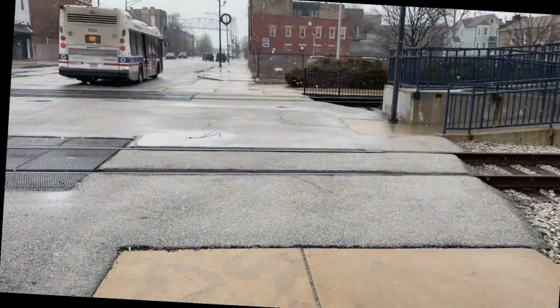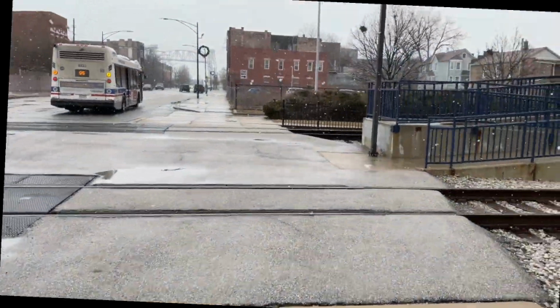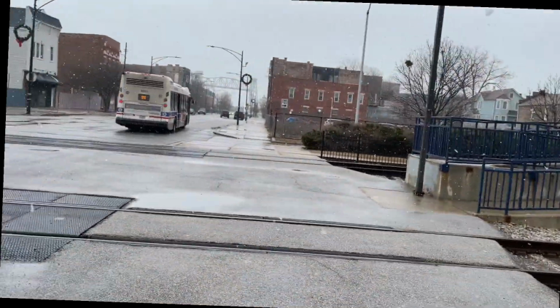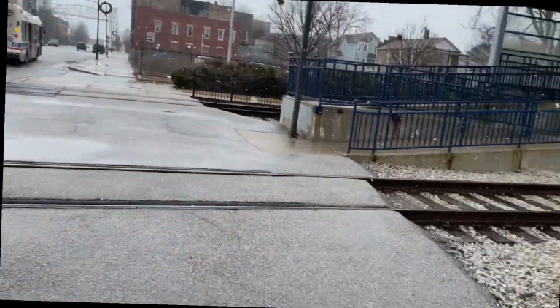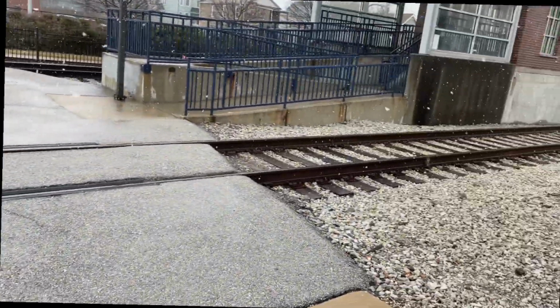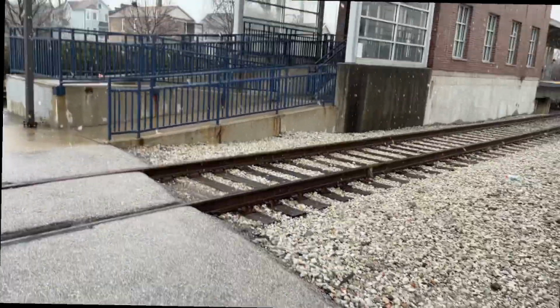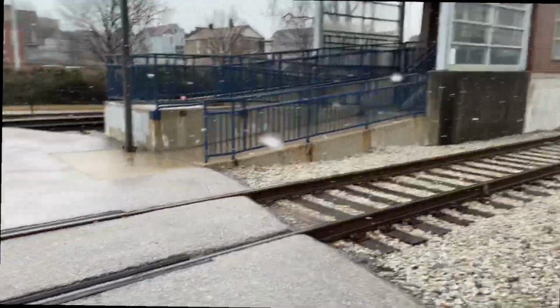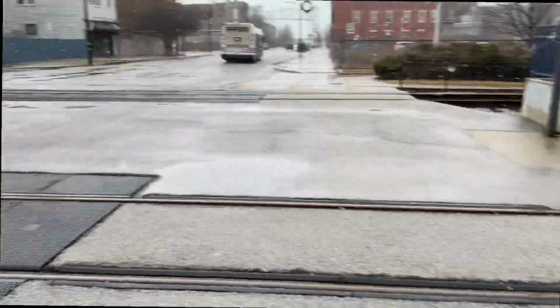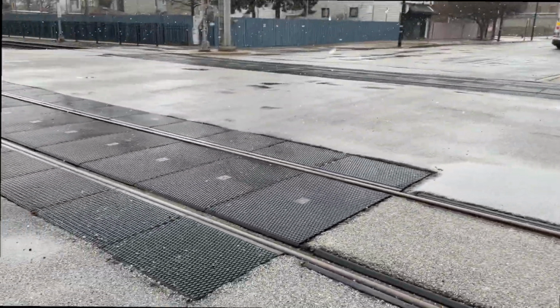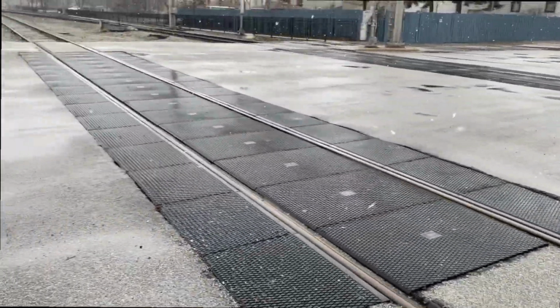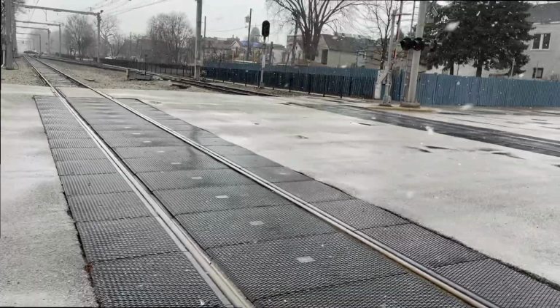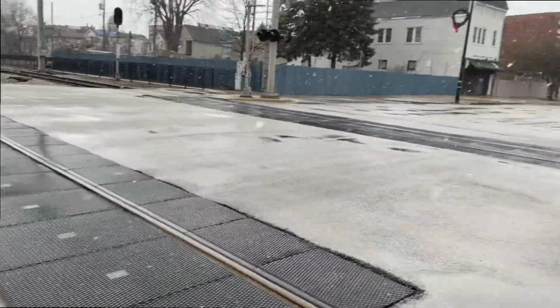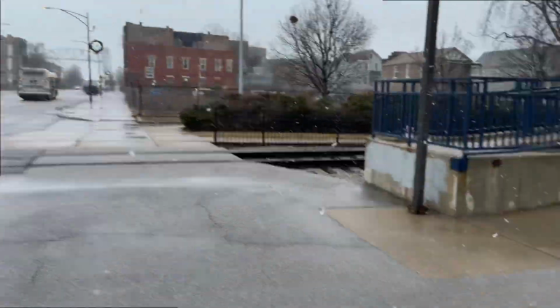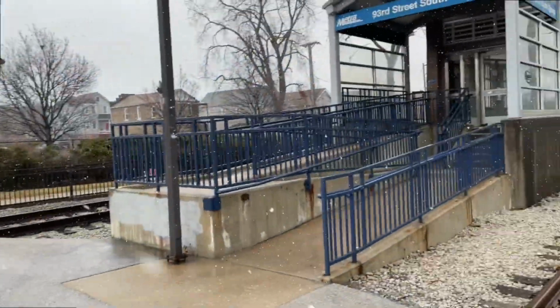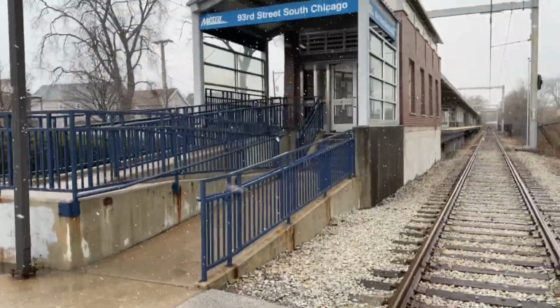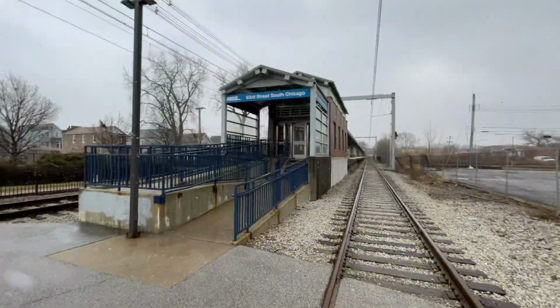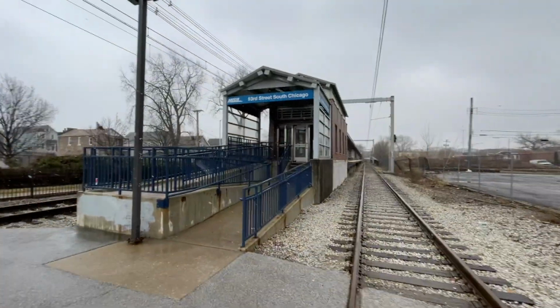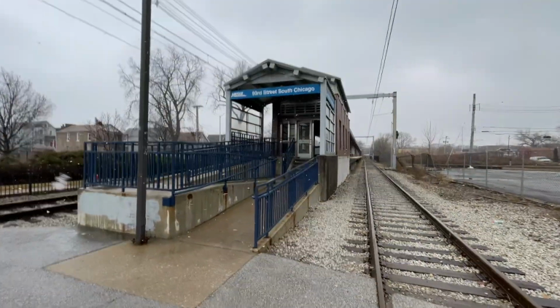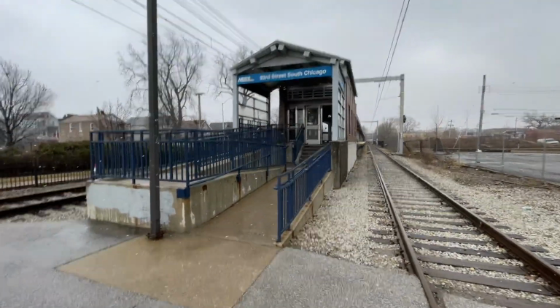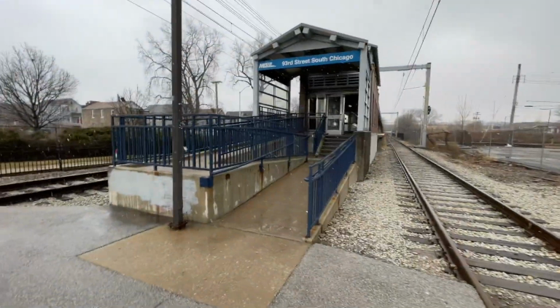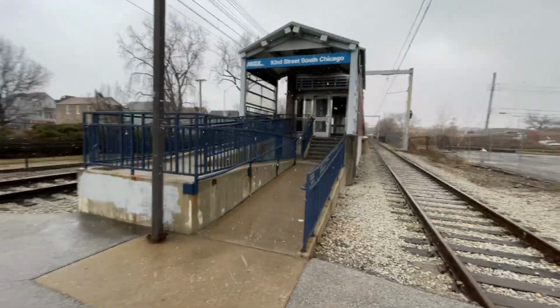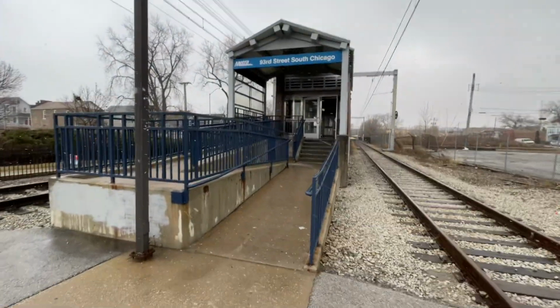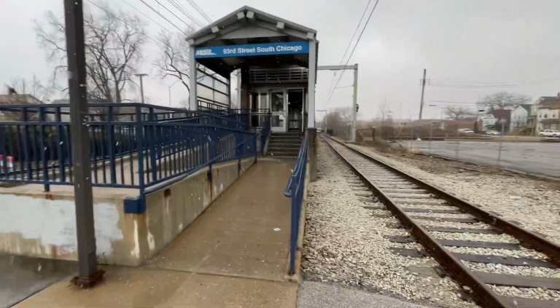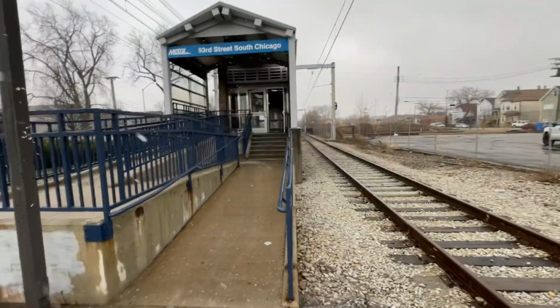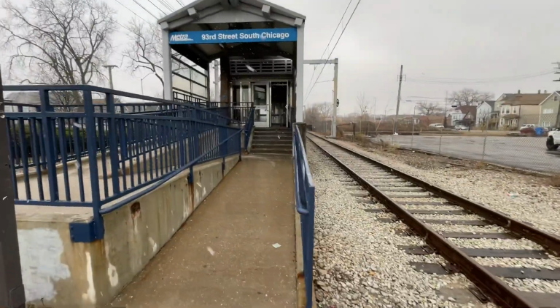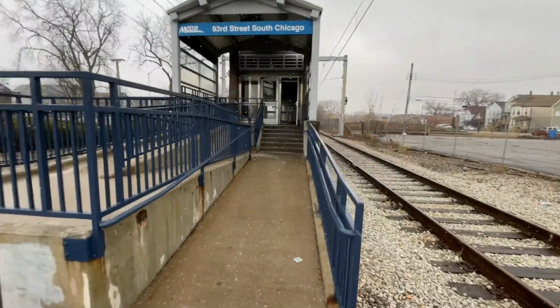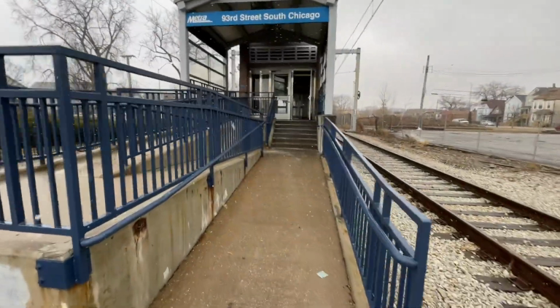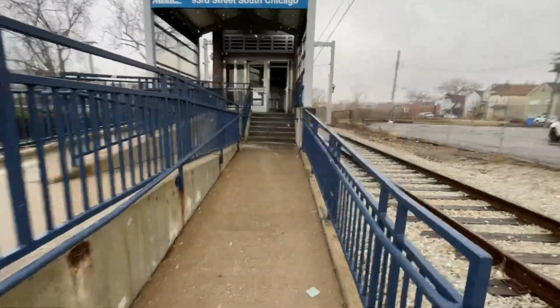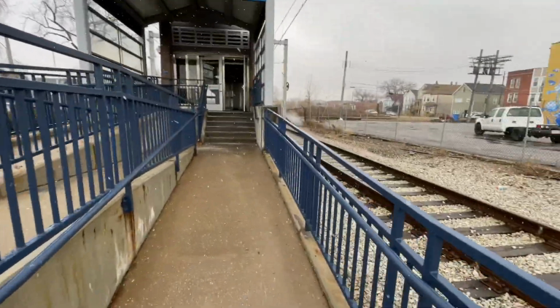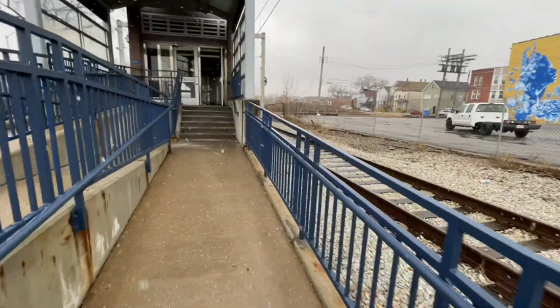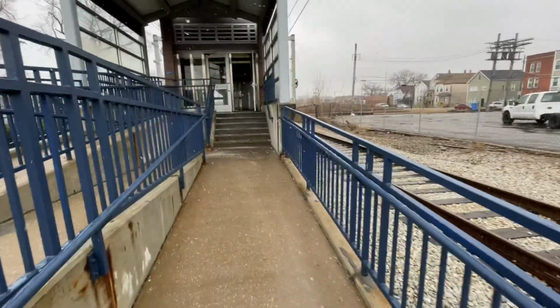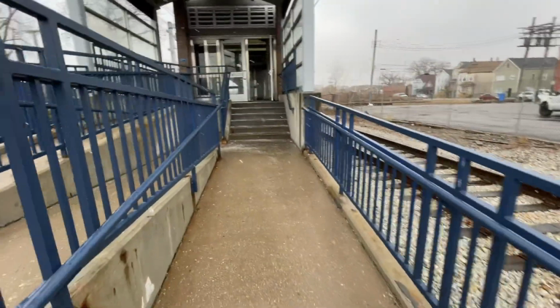Hello everyone, it's me in the States of the 90s. So today we're going to be taking a tour at the 93rd Street, South Chicago, end of the line for the South Chicago branch, Metra Electric.